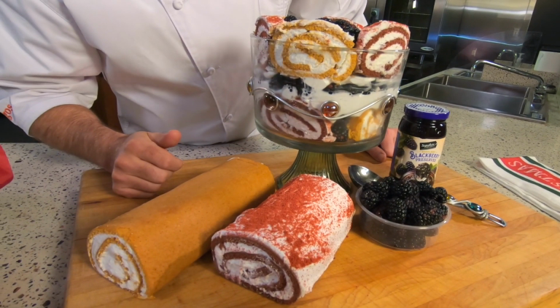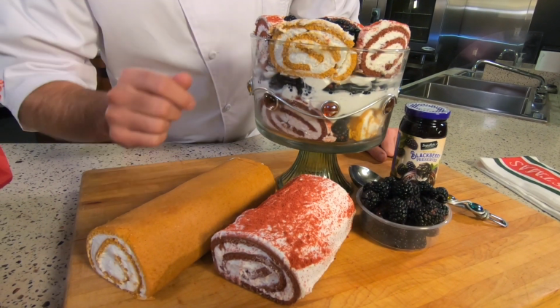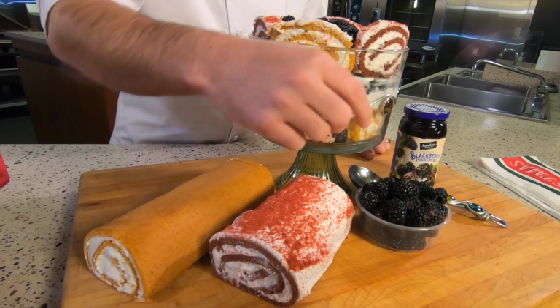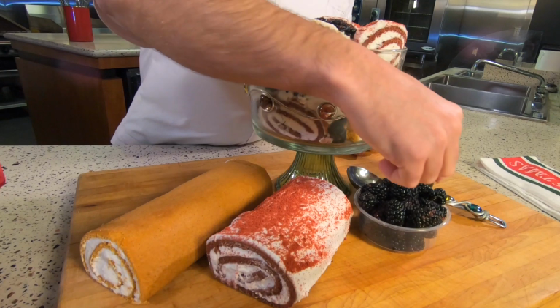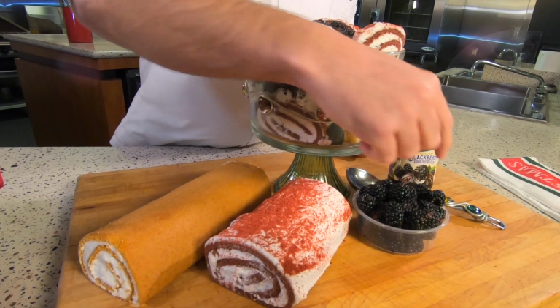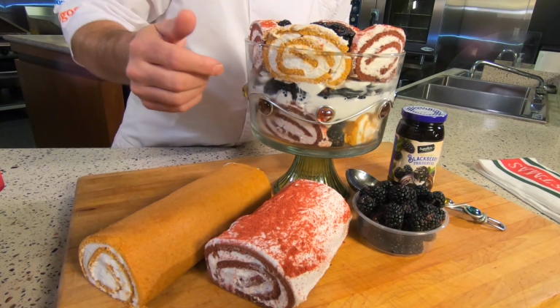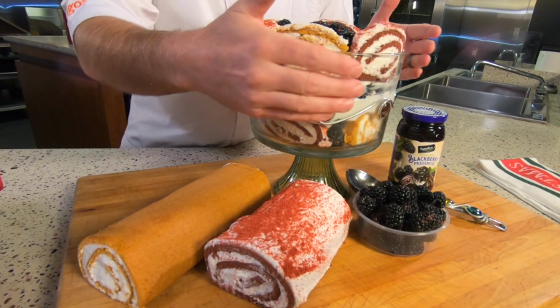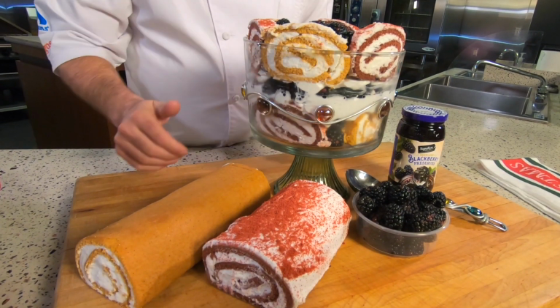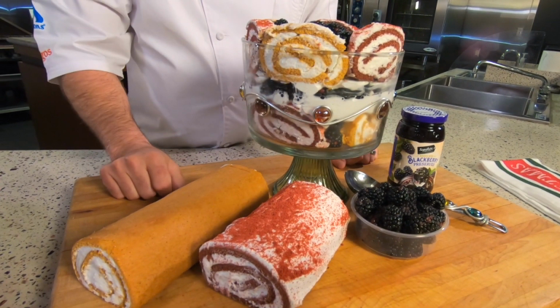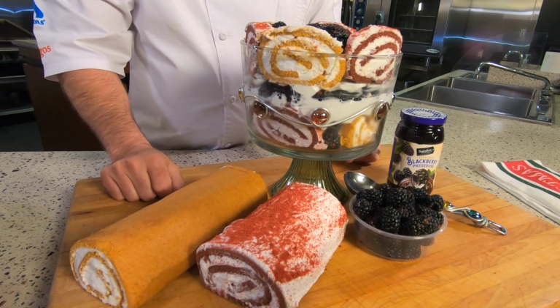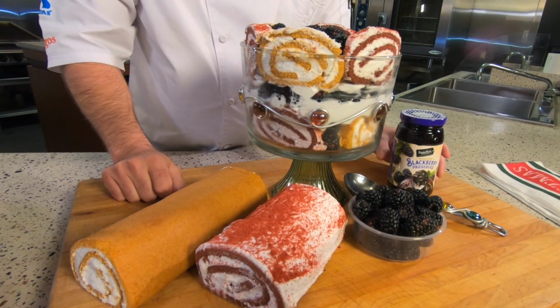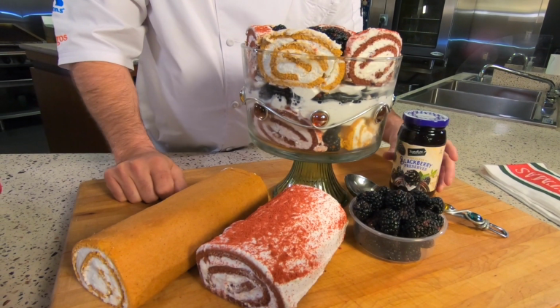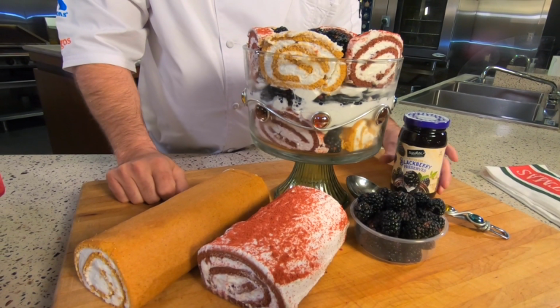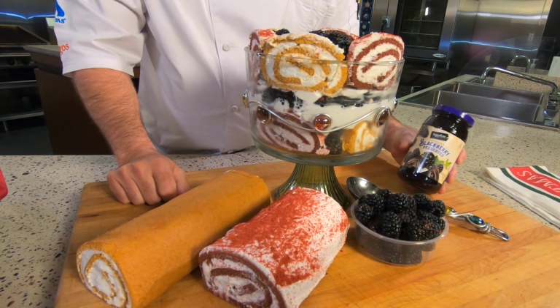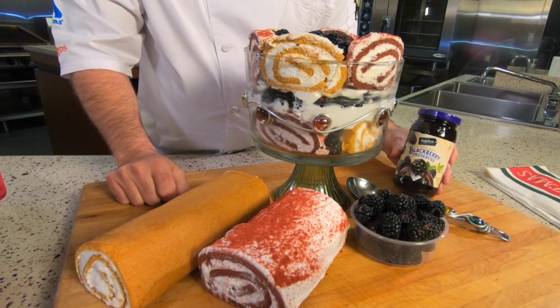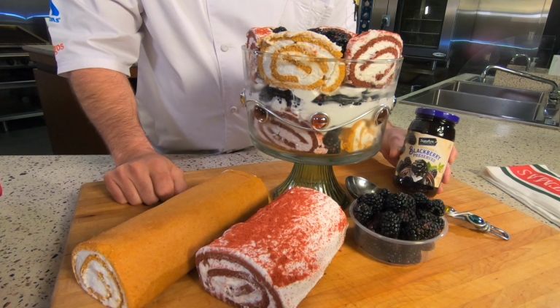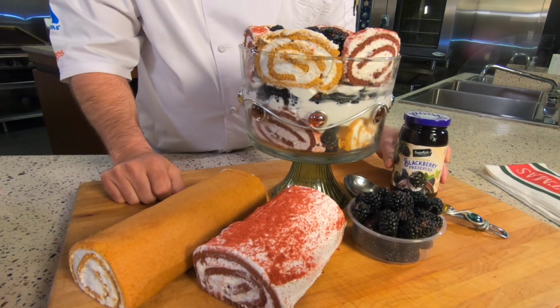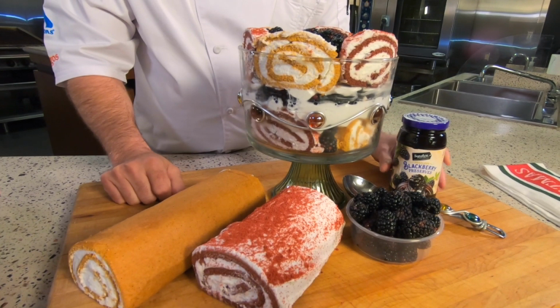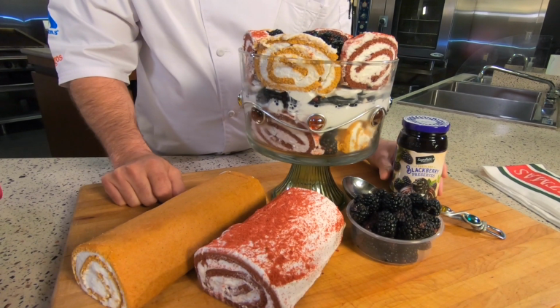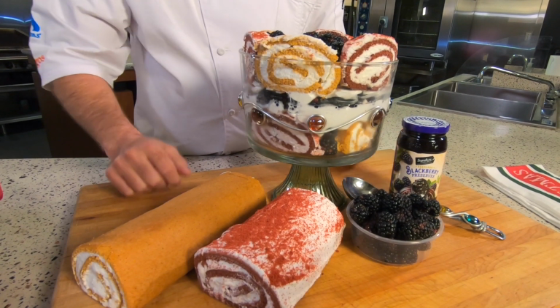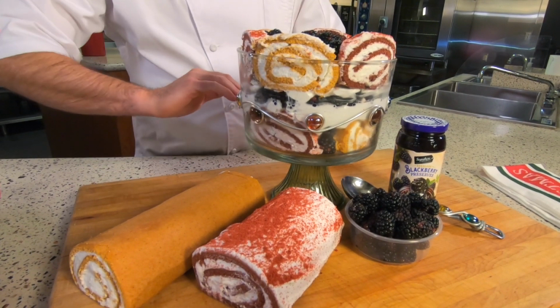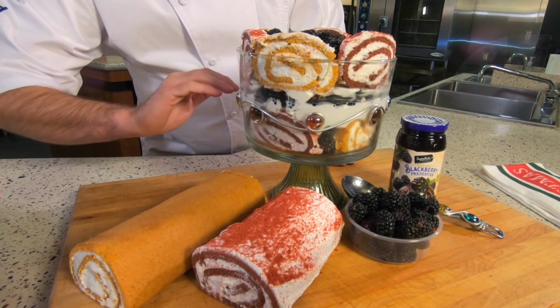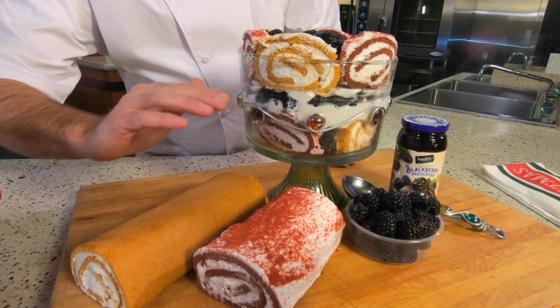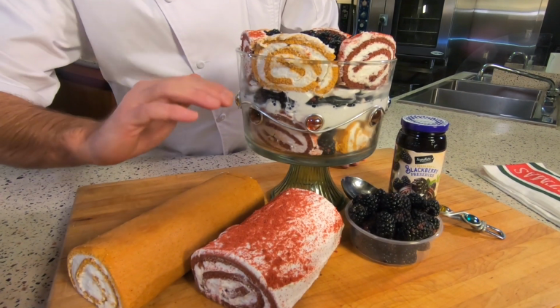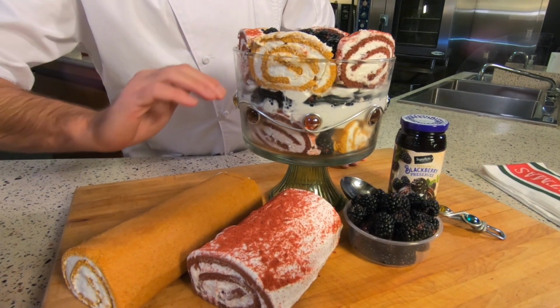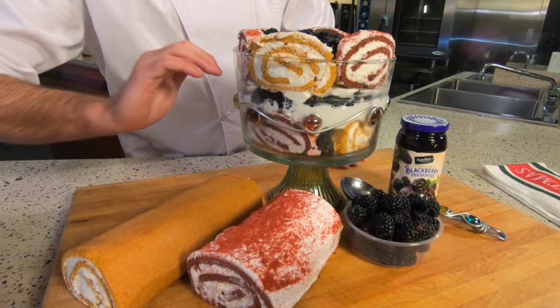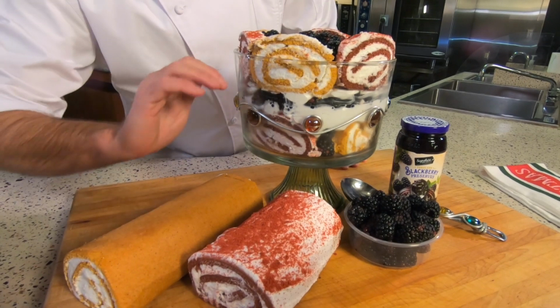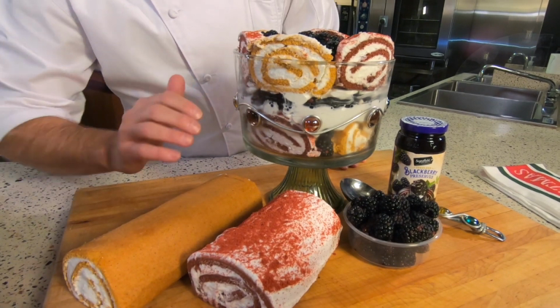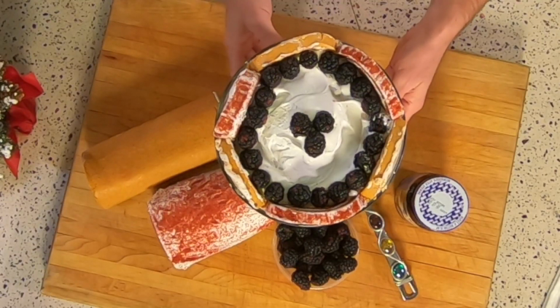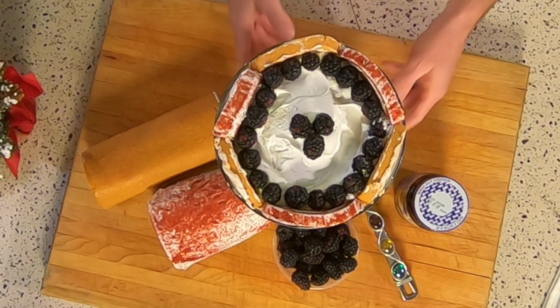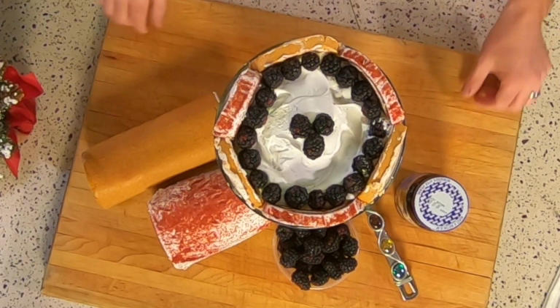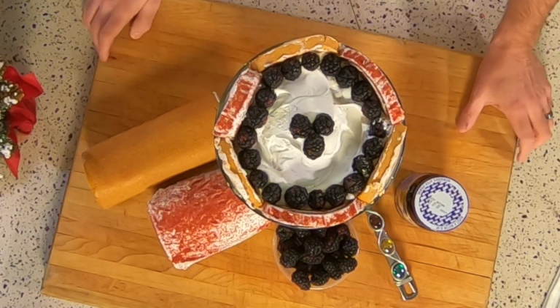I also layered it with some blackberries. You can use any kind of berry you want. And it also traditionally uses some type of jam, preserve, or jelly.